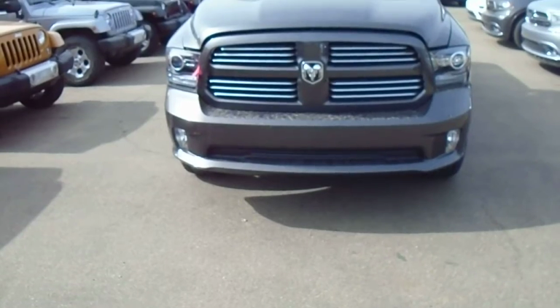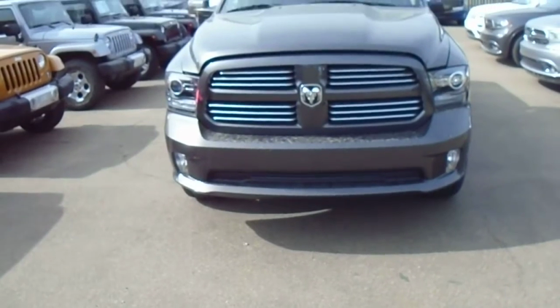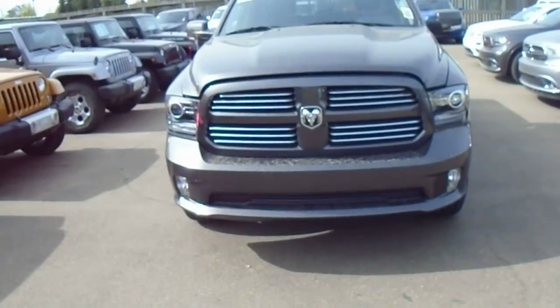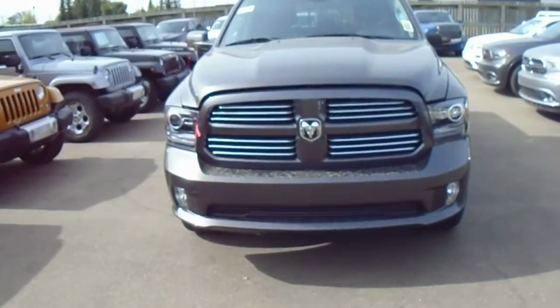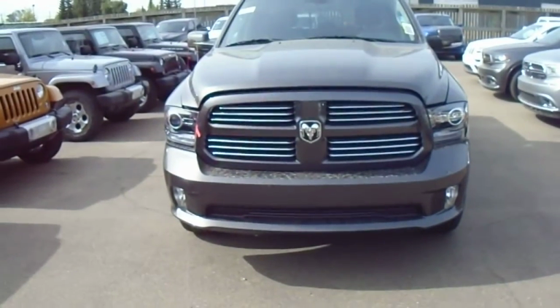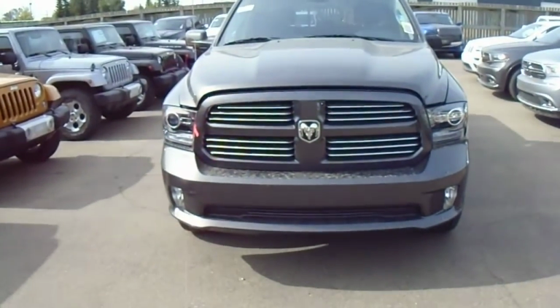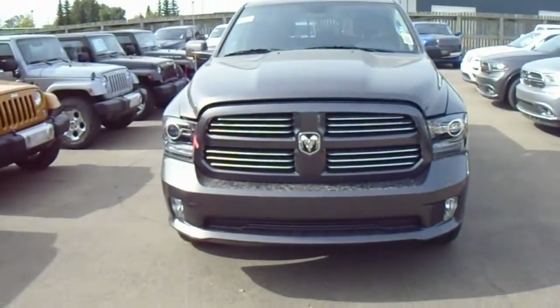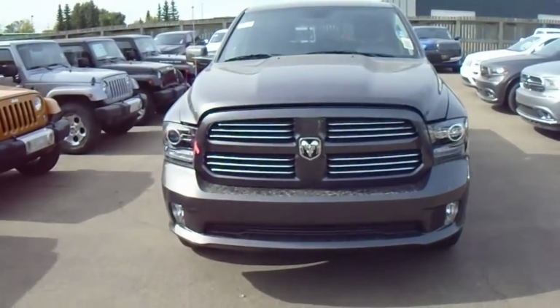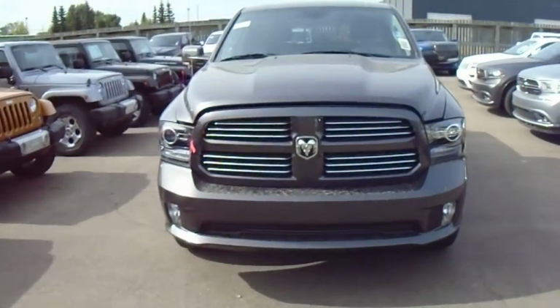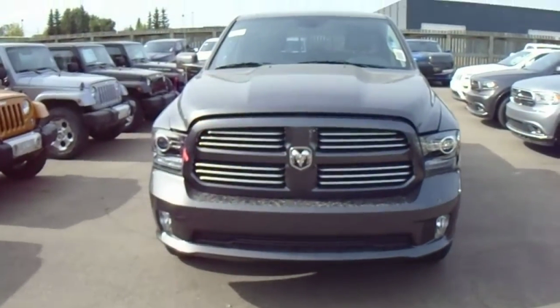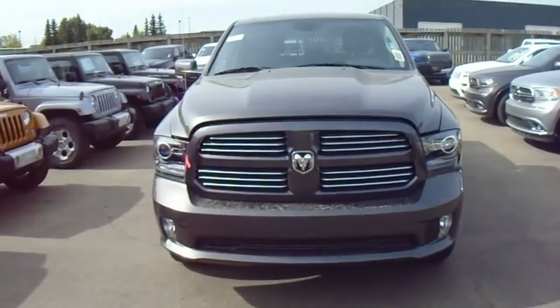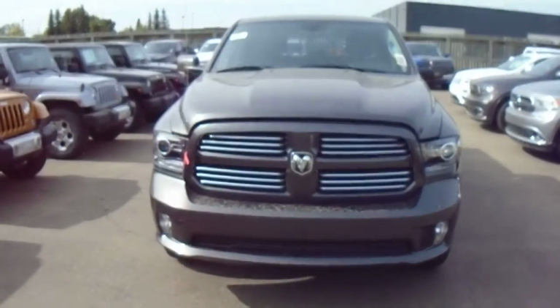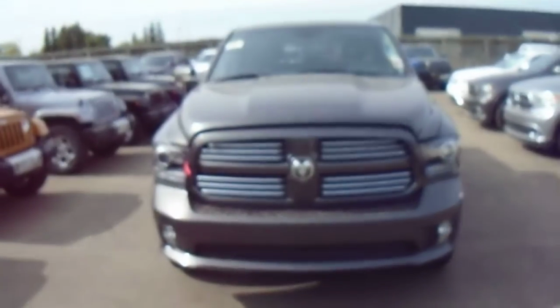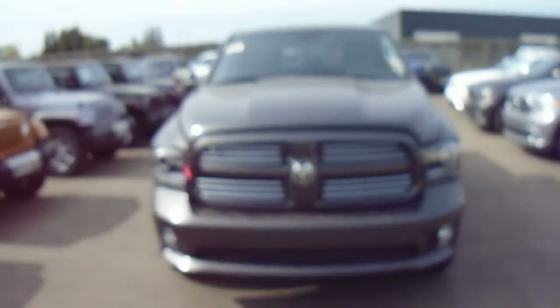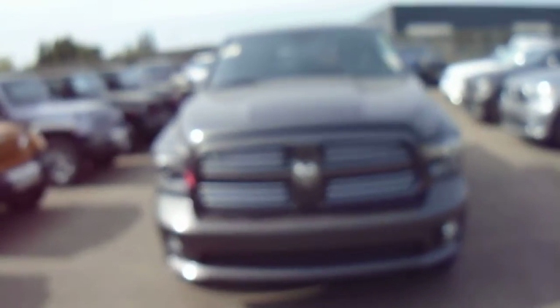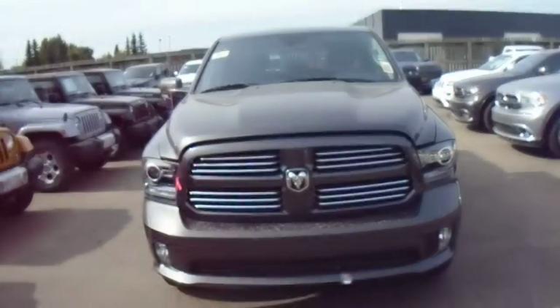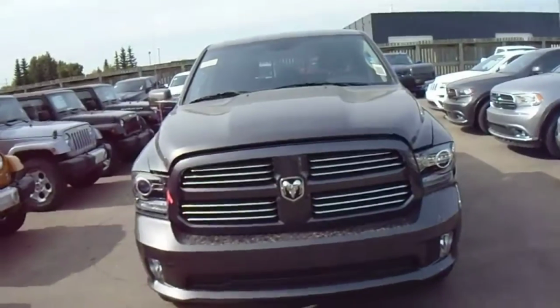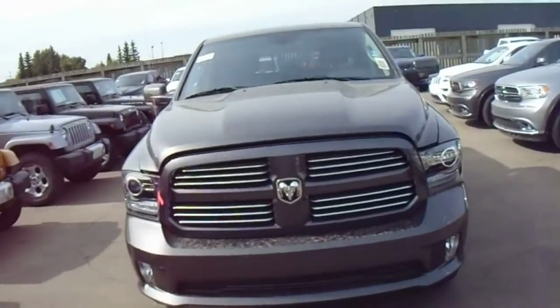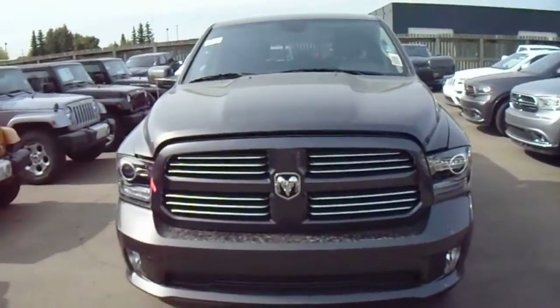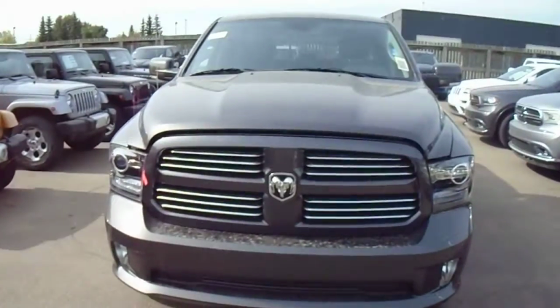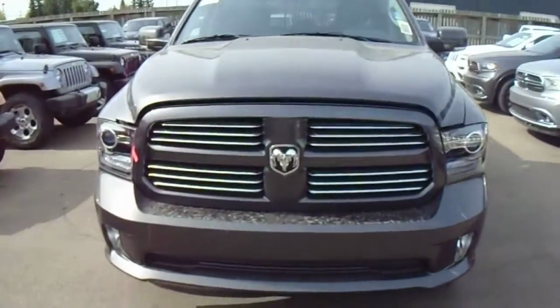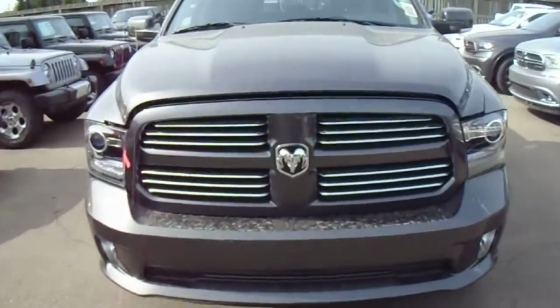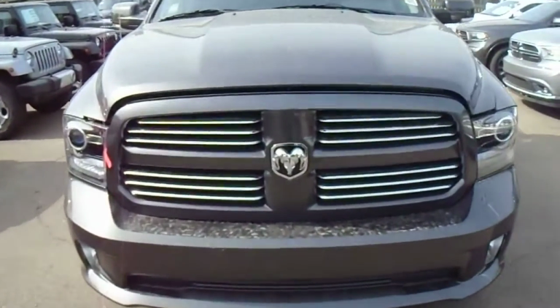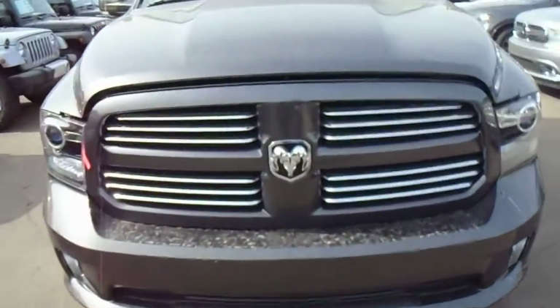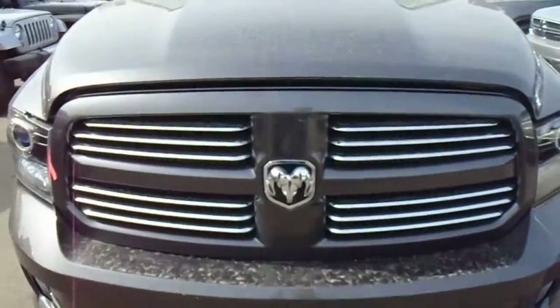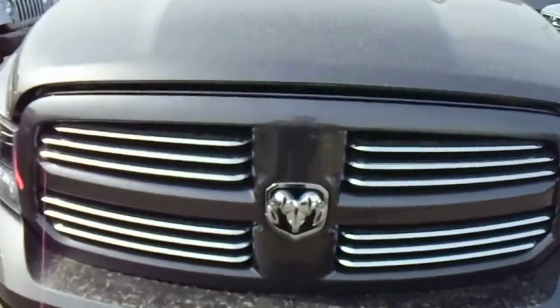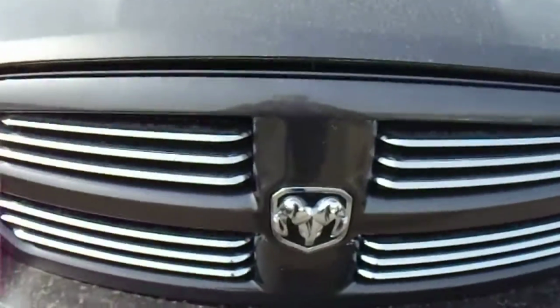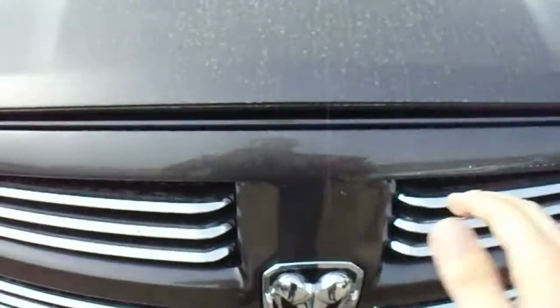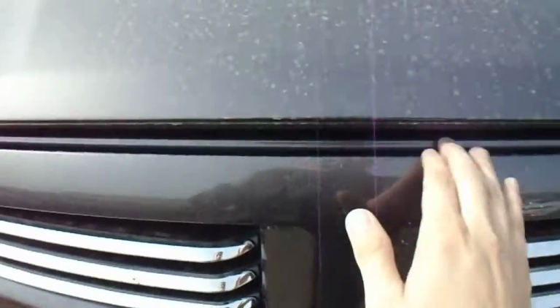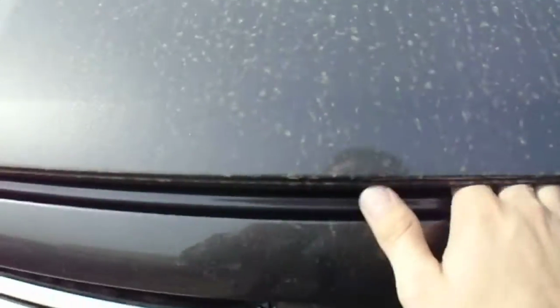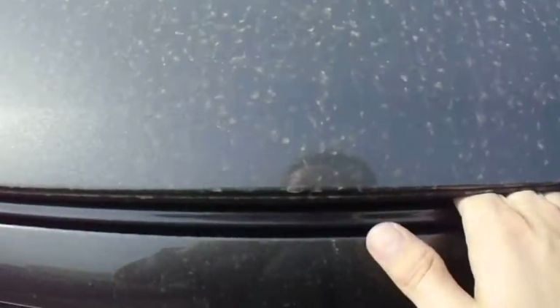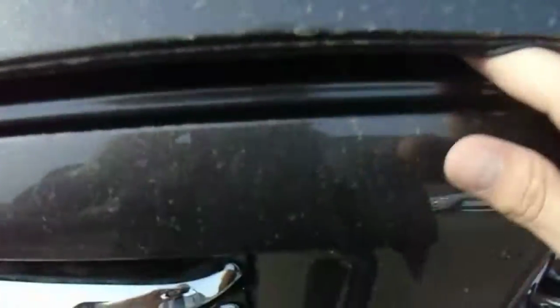Hey there Anita, Chris Marshall here from Londonderry Dodge, here to show you the 2014 Ram 1500 Sport Crew Cab. Very fantastic model here — let's start under the hood.